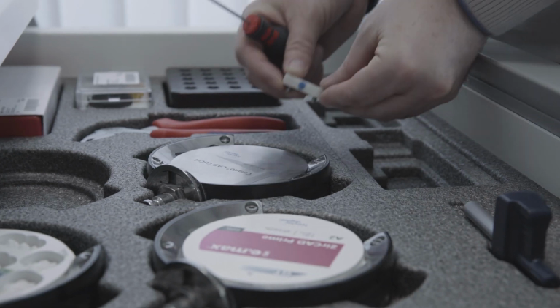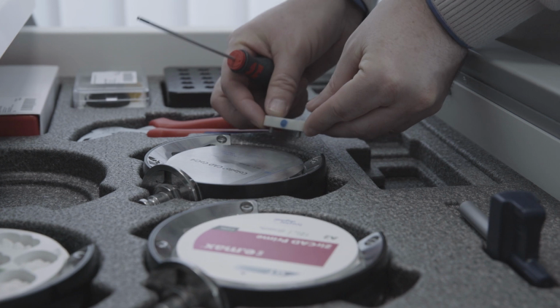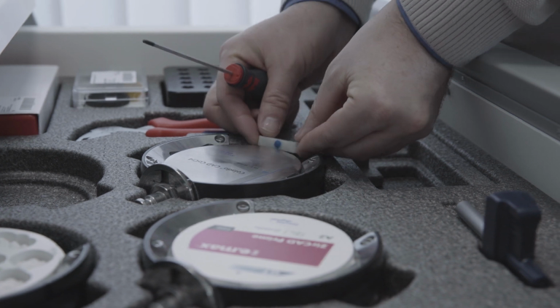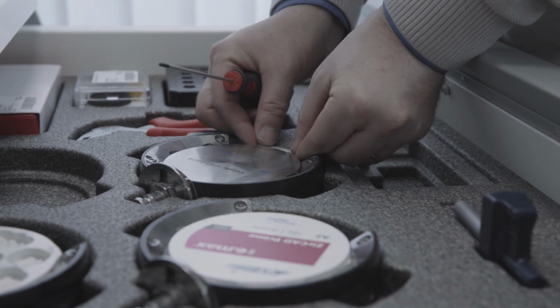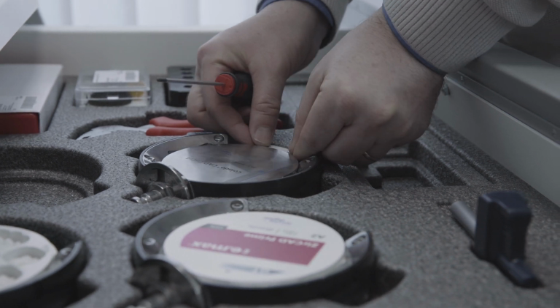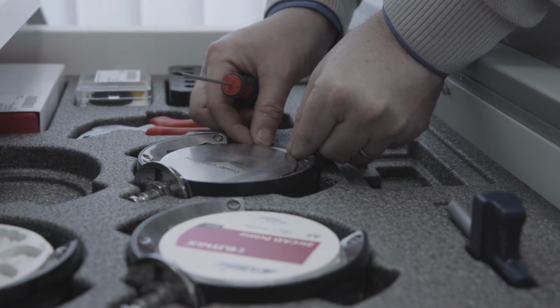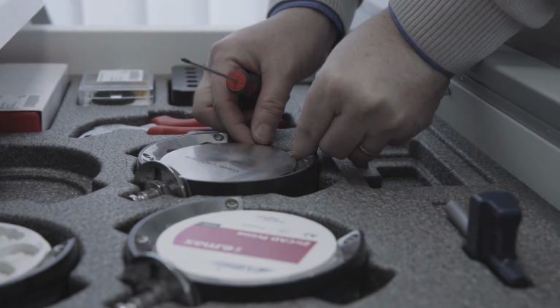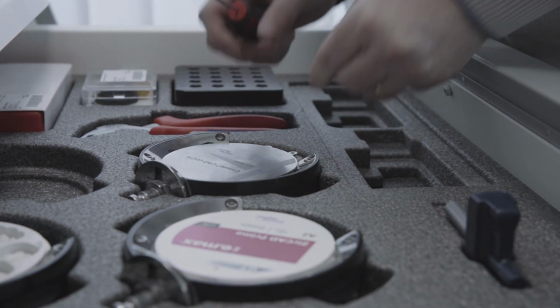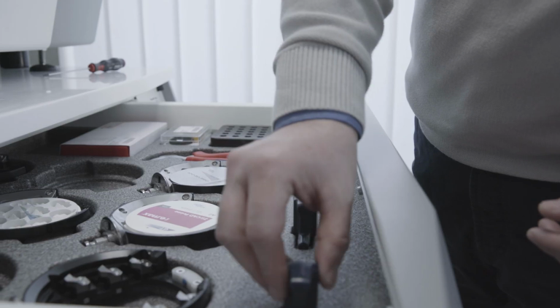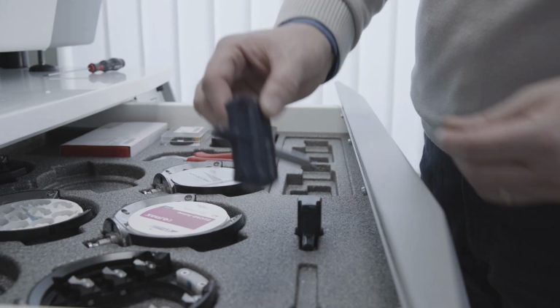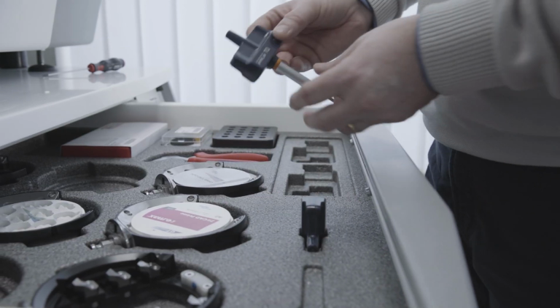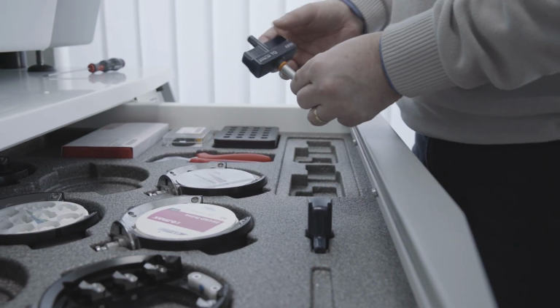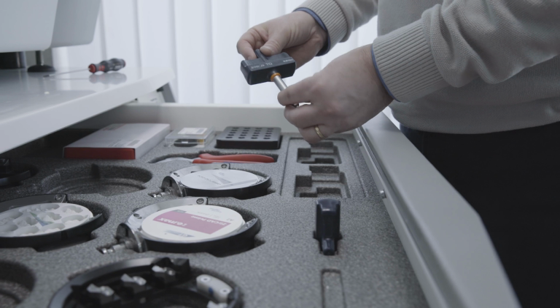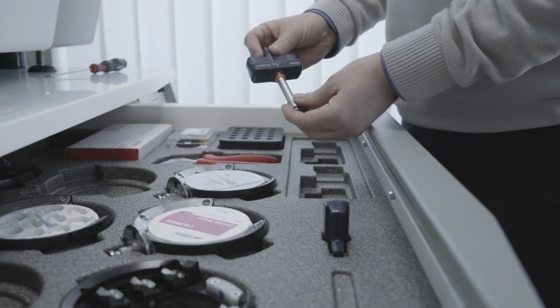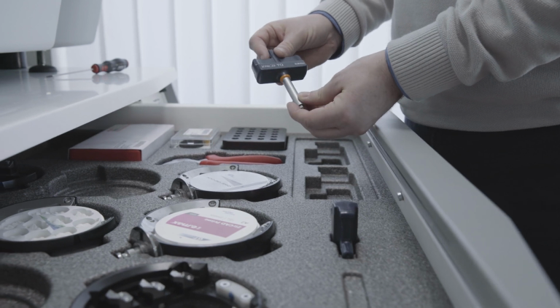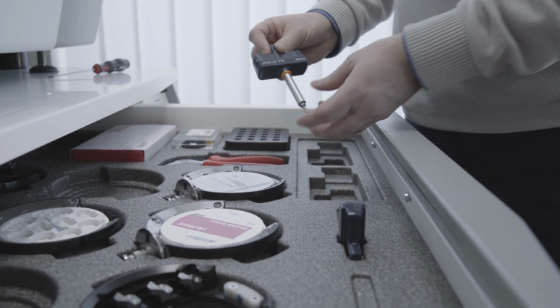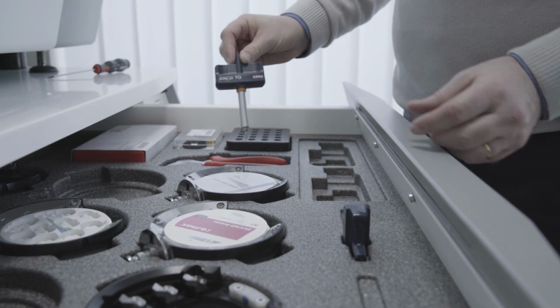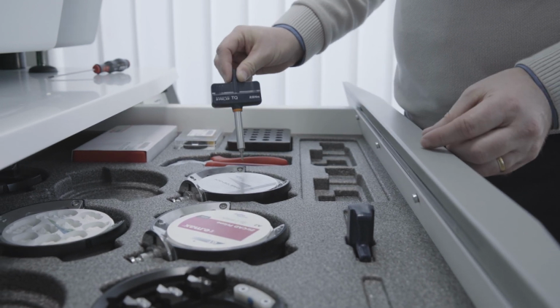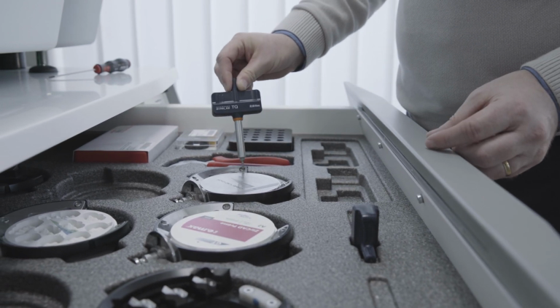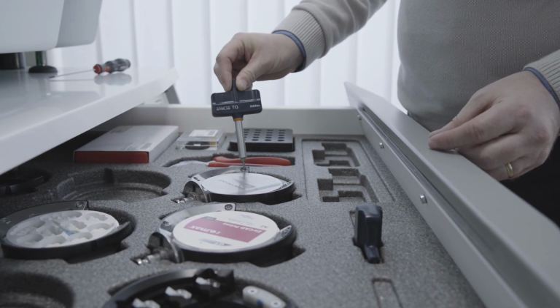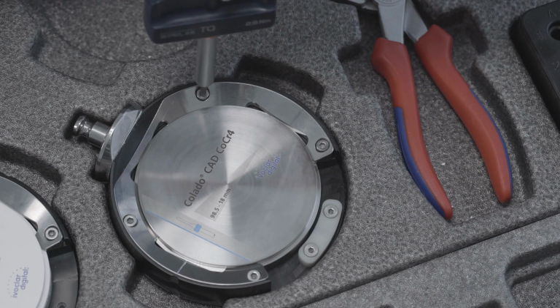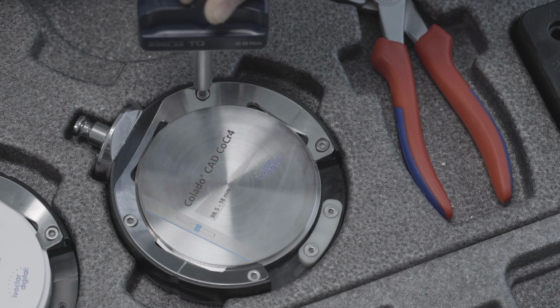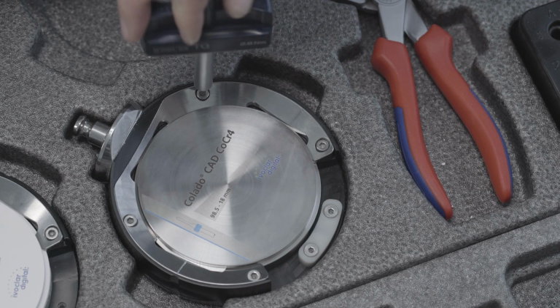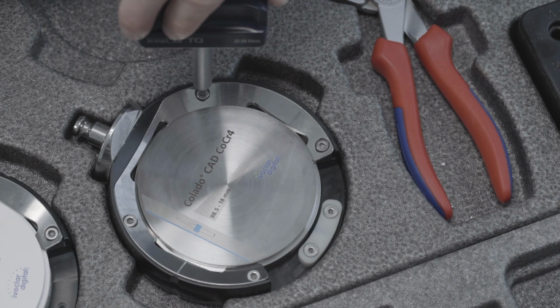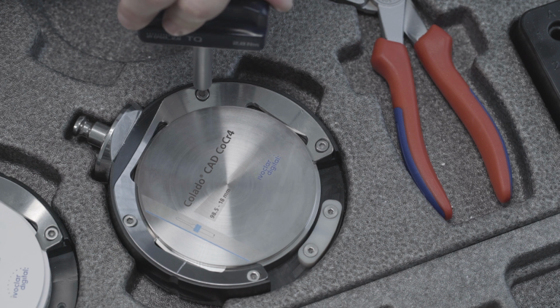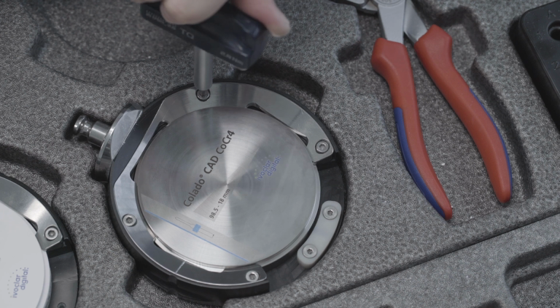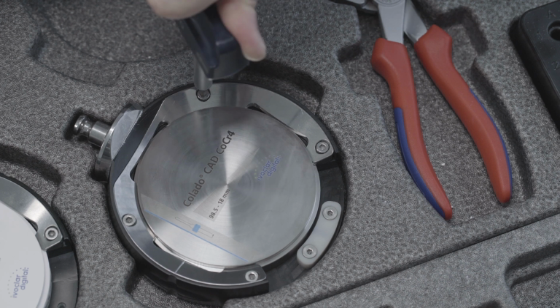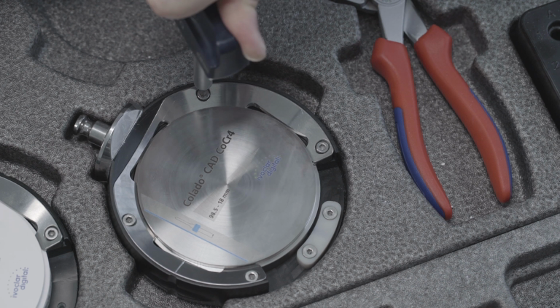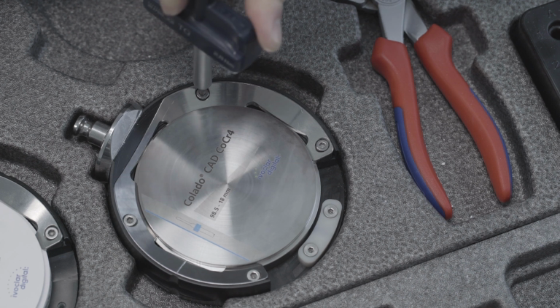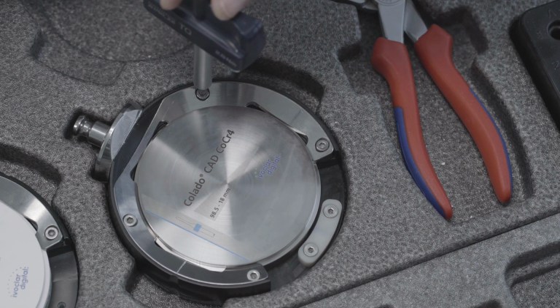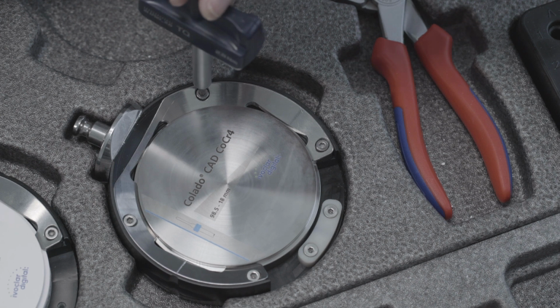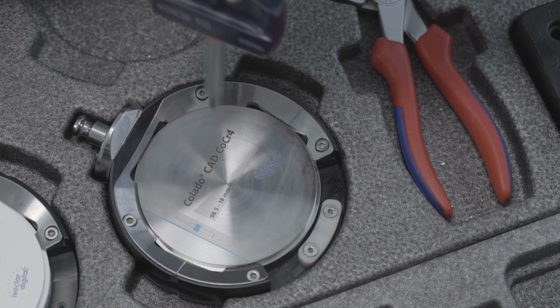Position the RFID container on the disc holder. Place the disc into the disc holder and secure it in place with the outer ring. Use the 2.8 Nm torque wrench and tighten the screws crosswise.